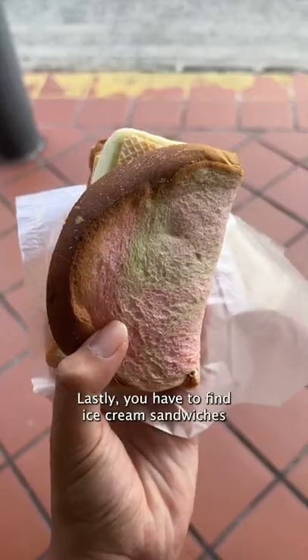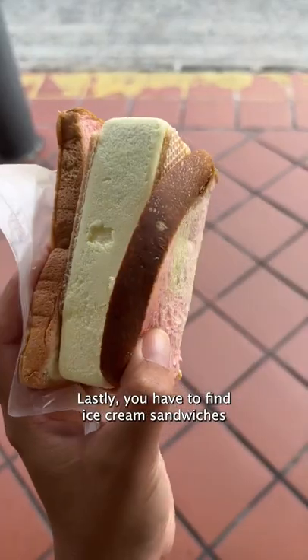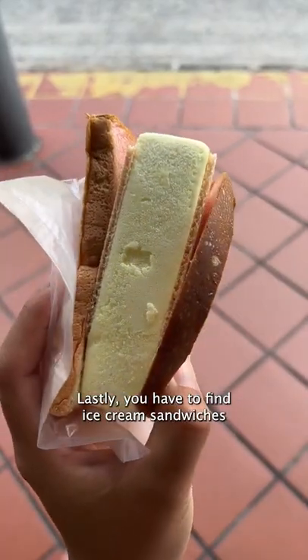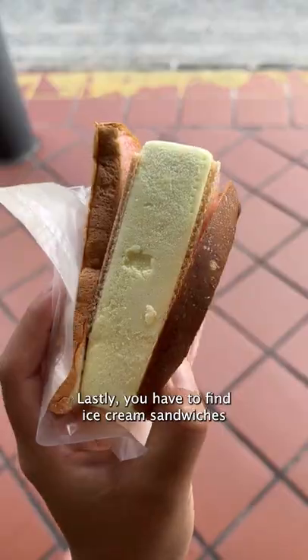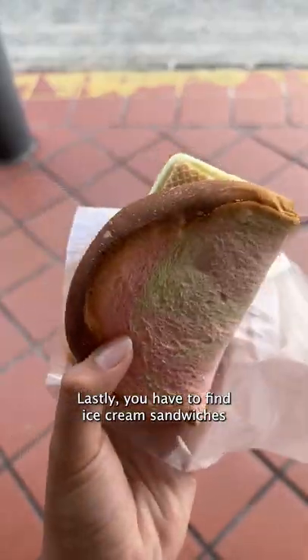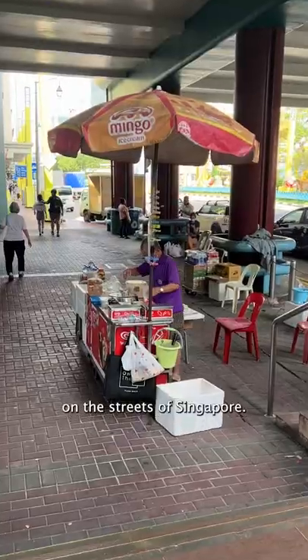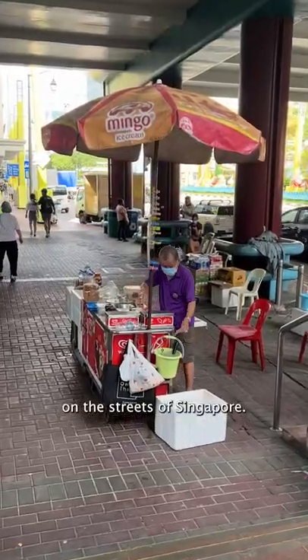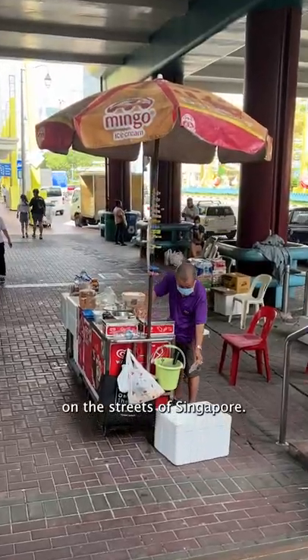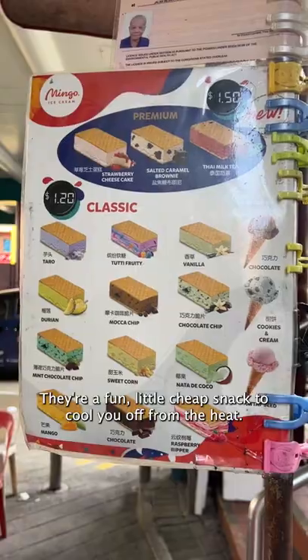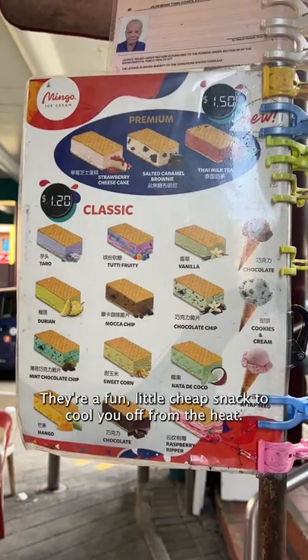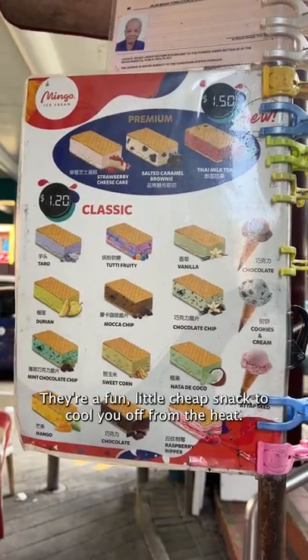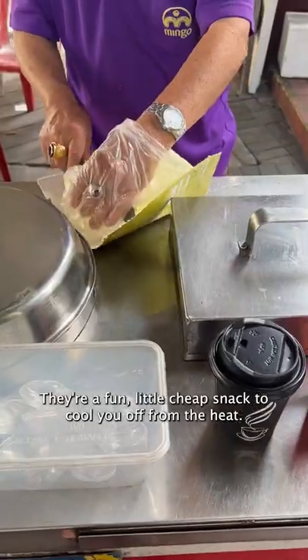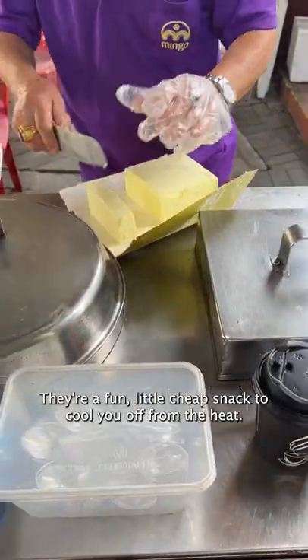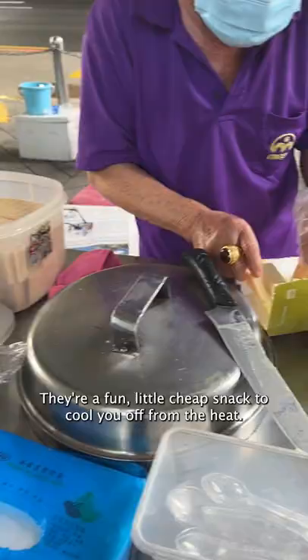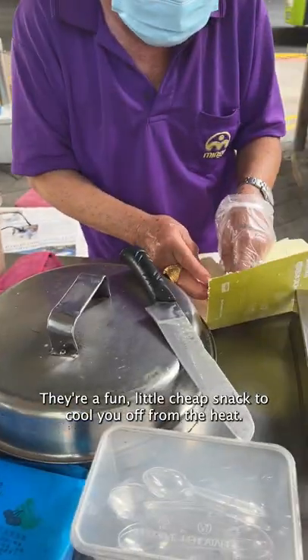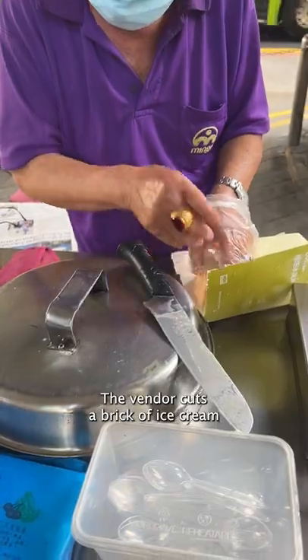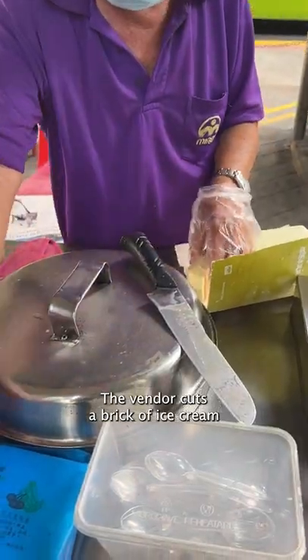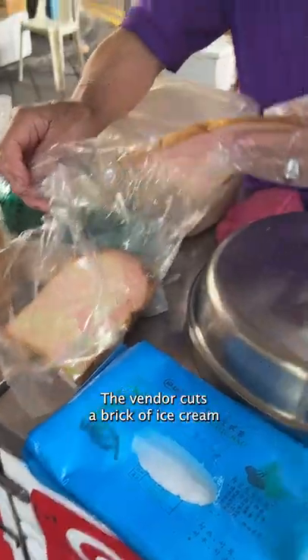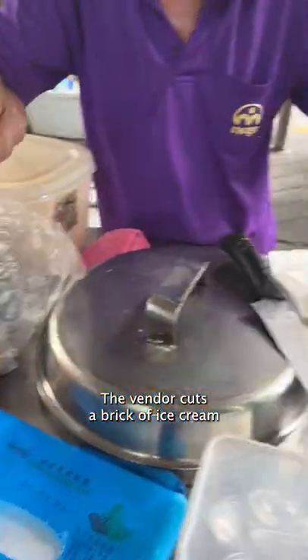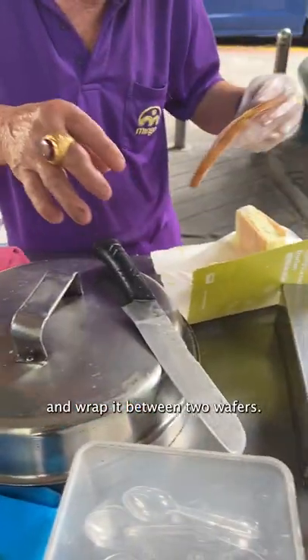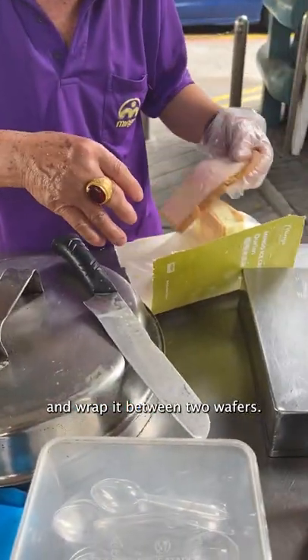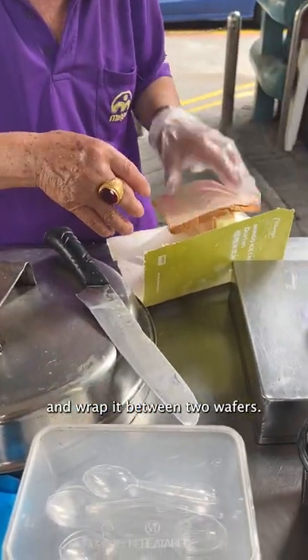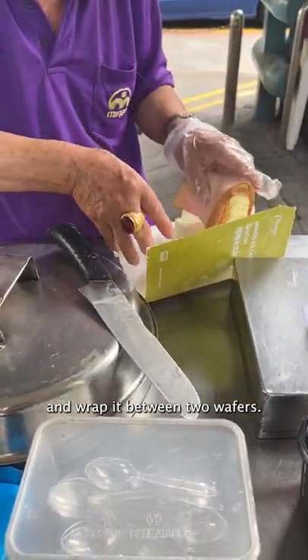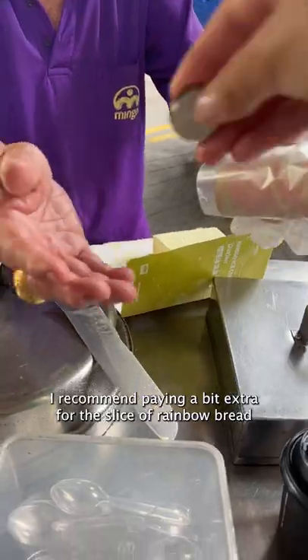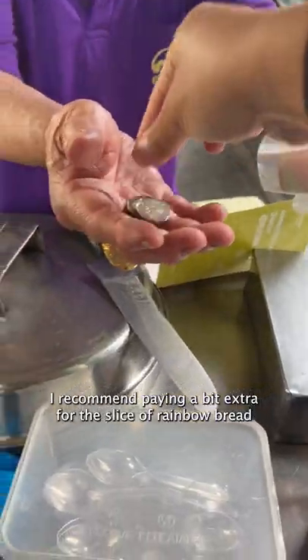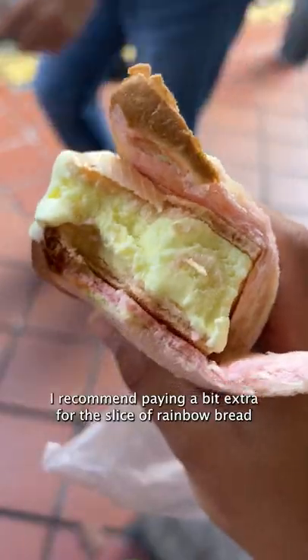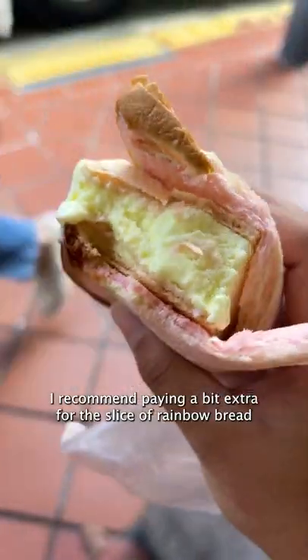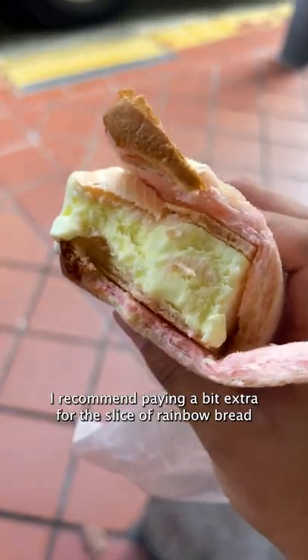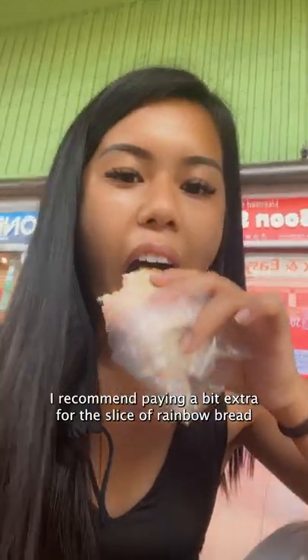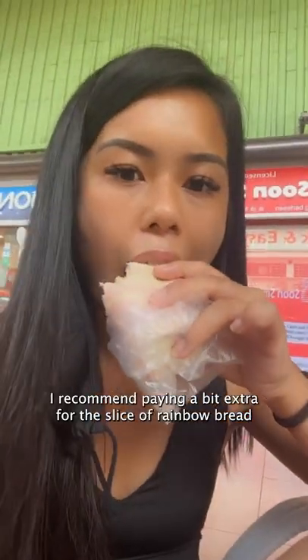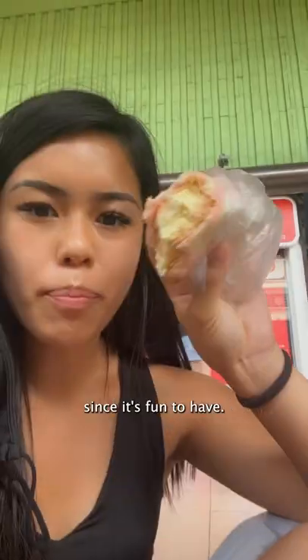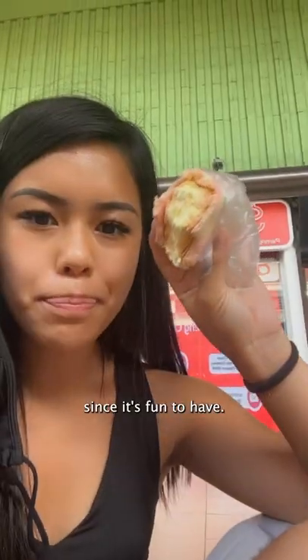Lastly, you have to find ice cream sandwiches on the streets of Singapore. They're a fun little cheap snack to cool you off from the heat. The vendor cuts a brick of ice cream and wraps it between two wafers, and I recommend paying a little bit extra for the slice of rainbow bread since it's fun to have.